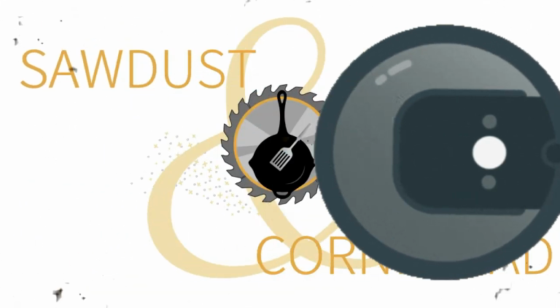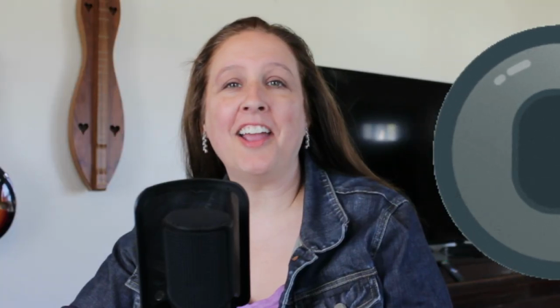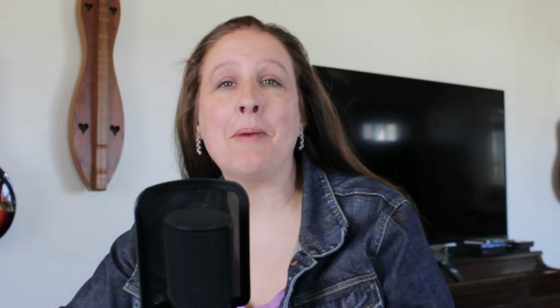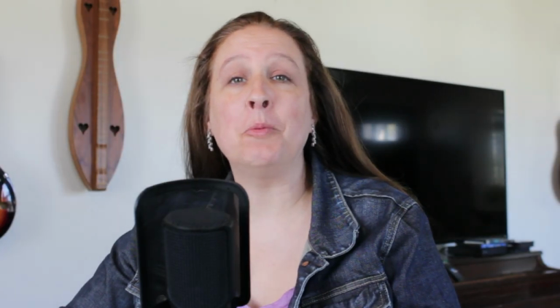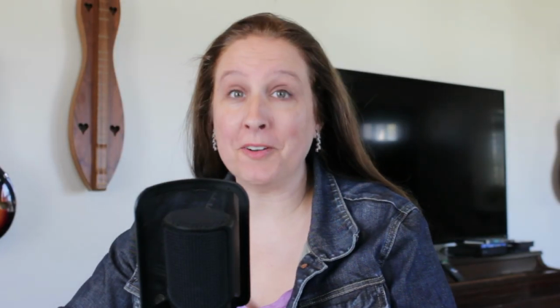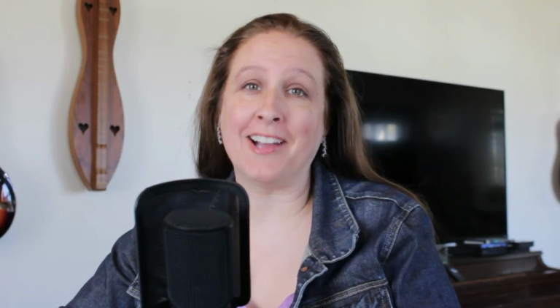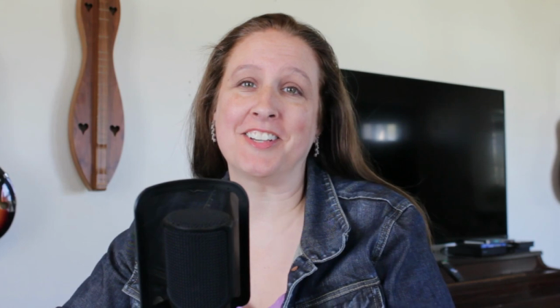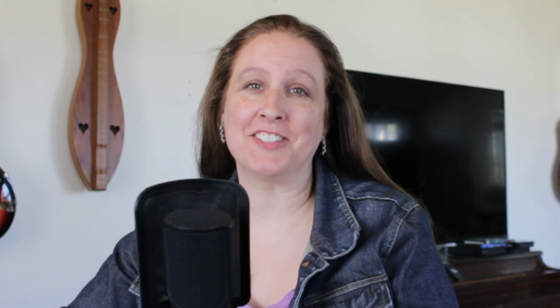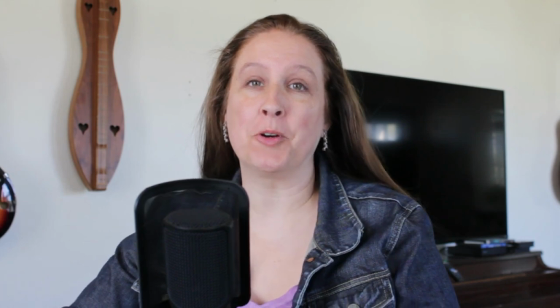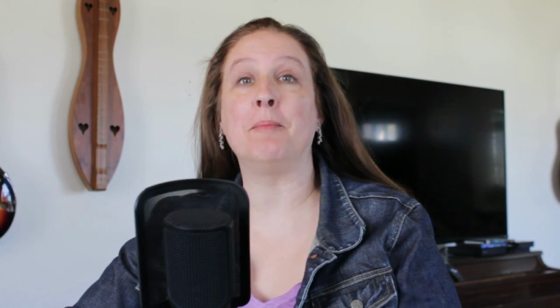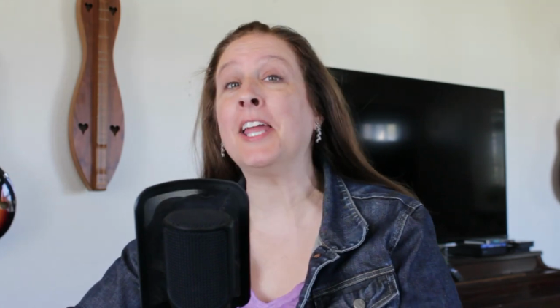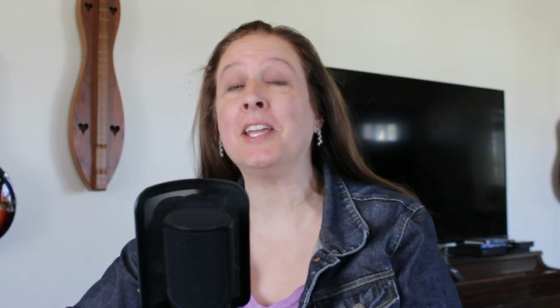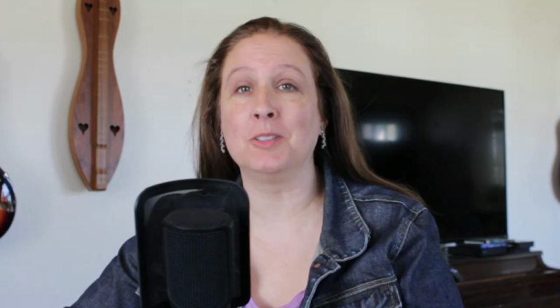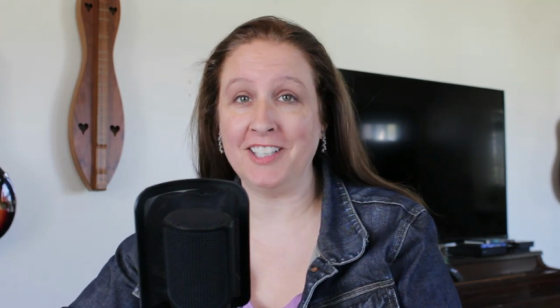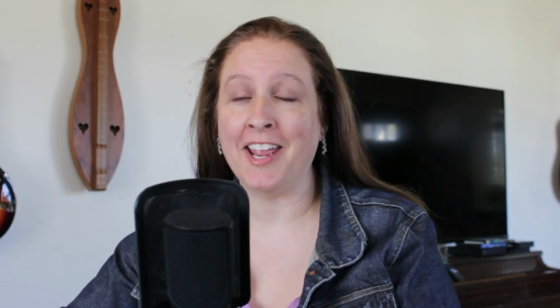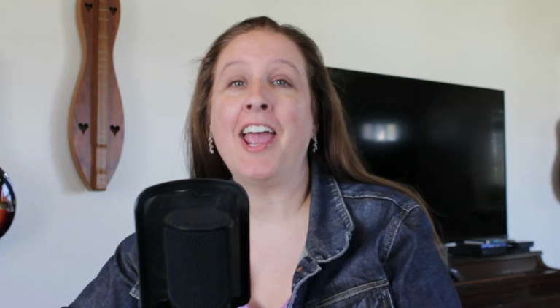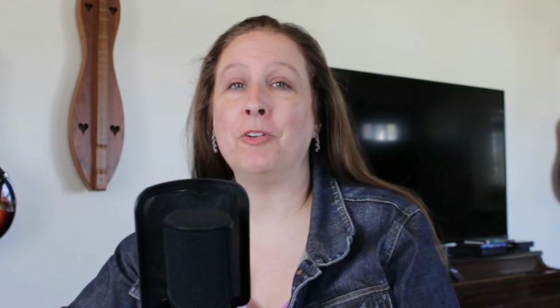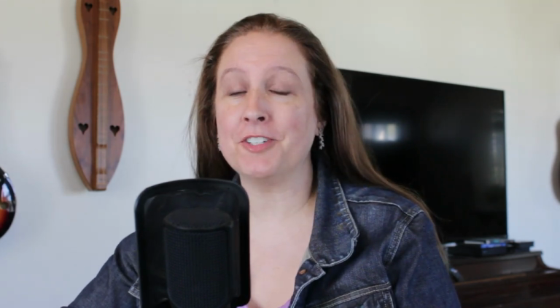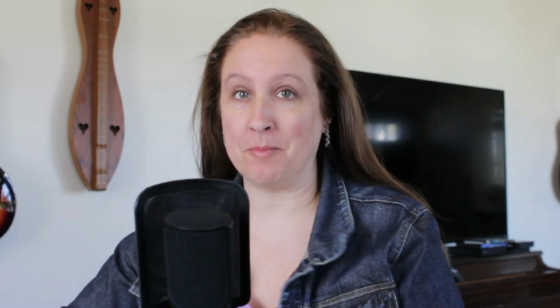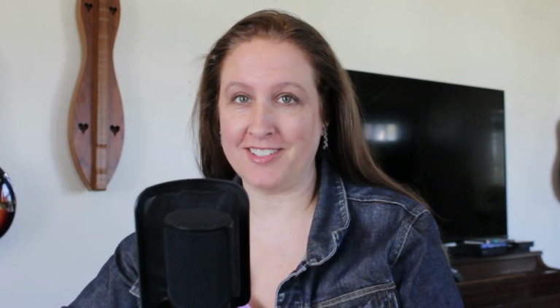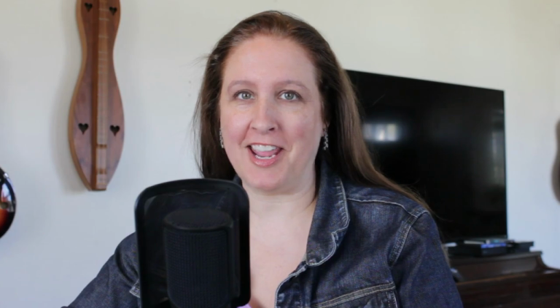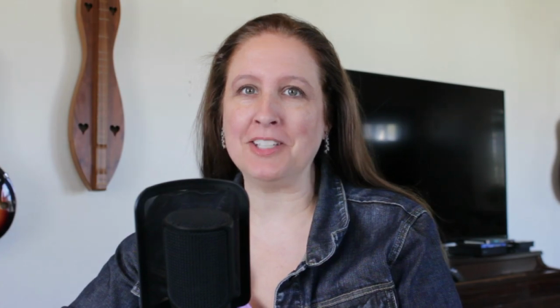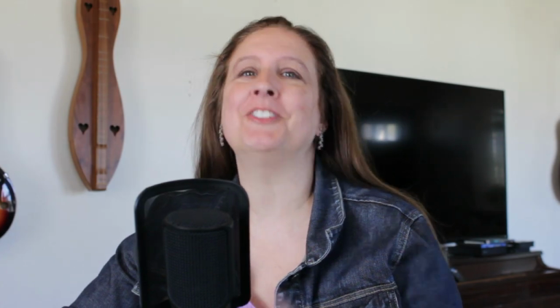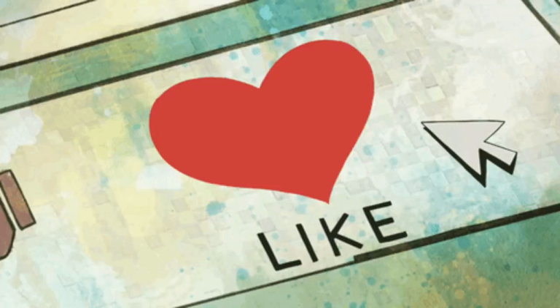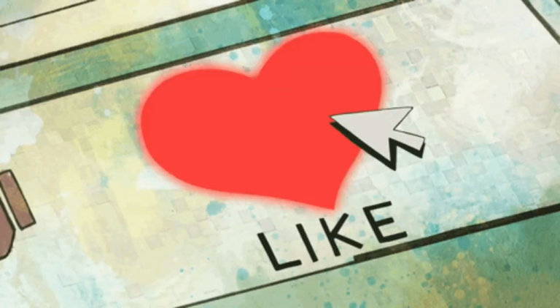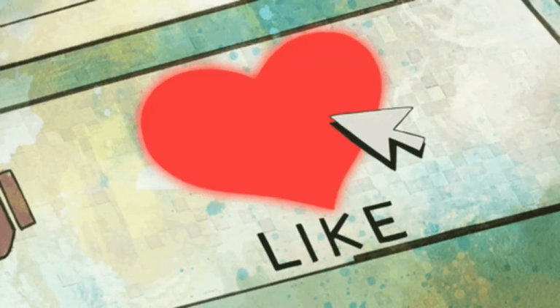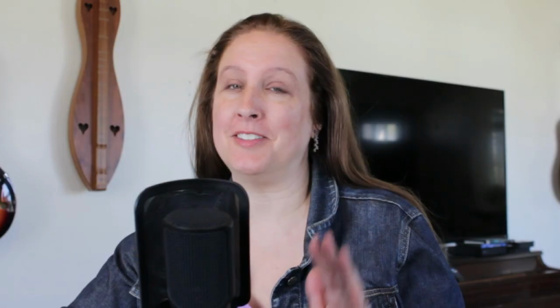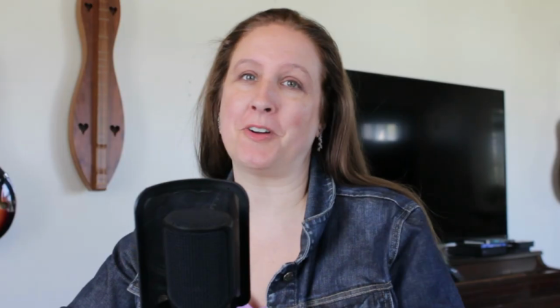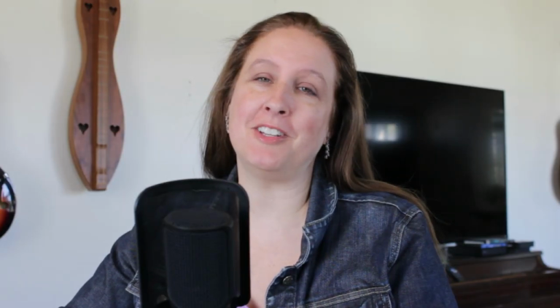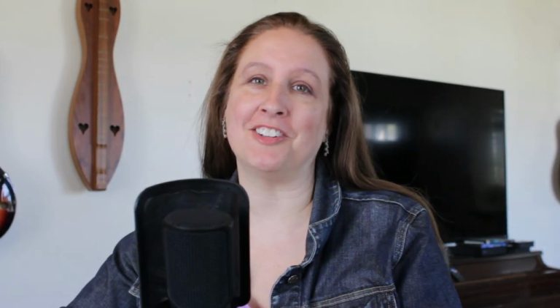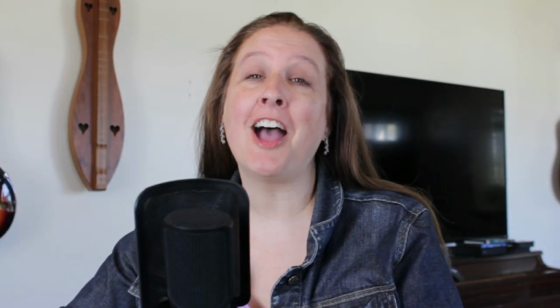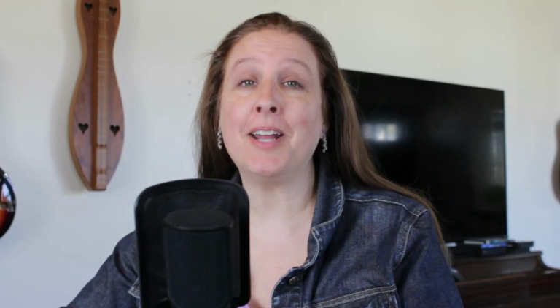Hi everybody, welcome back to Sawdust and Cornbread. My name is Laura Lee. If you're a first-time guest here today, be sure to like this video and subscribe to the channel. I put out new content every week.